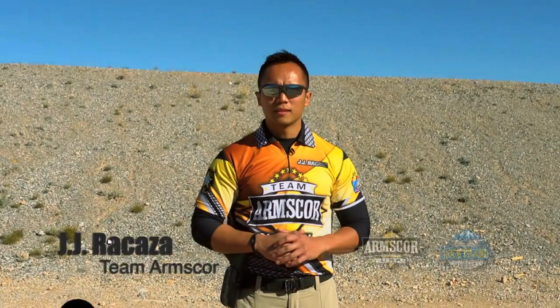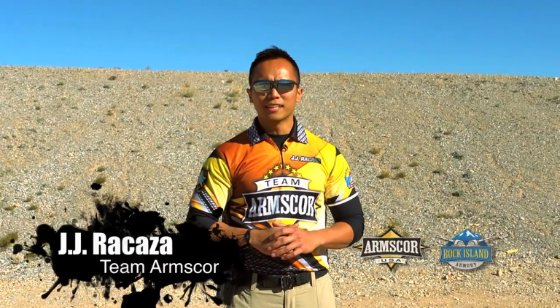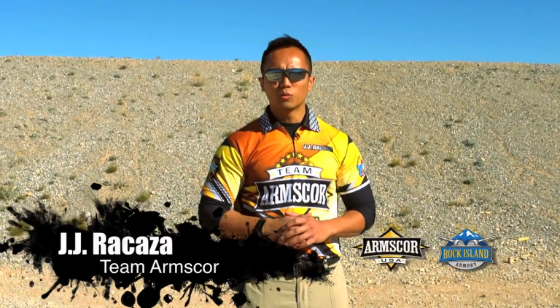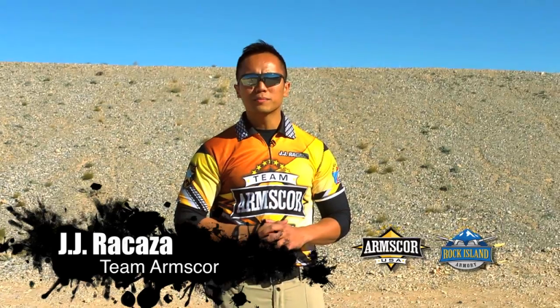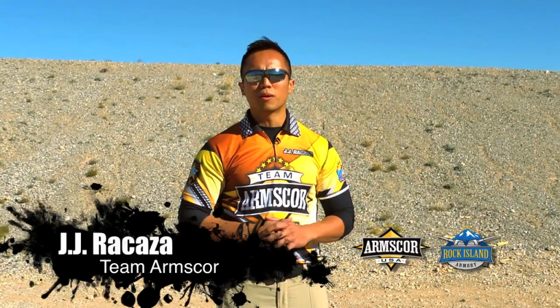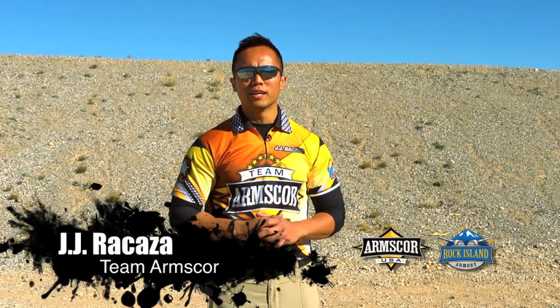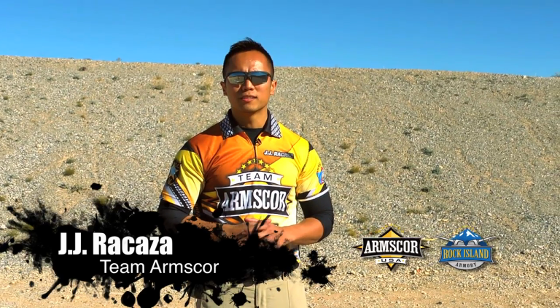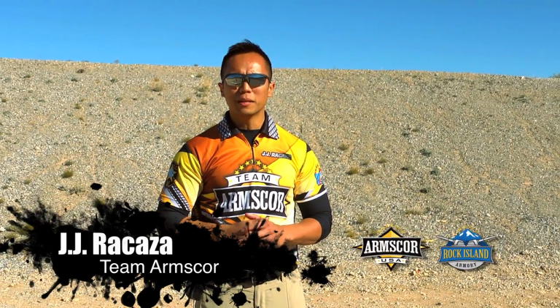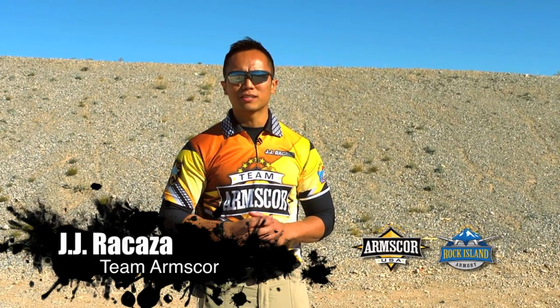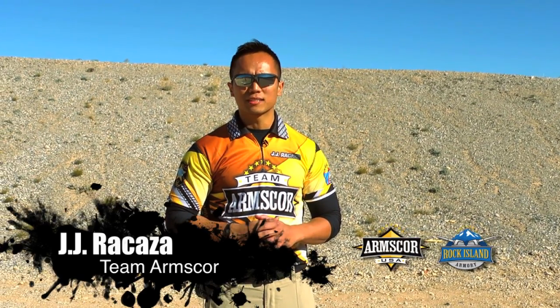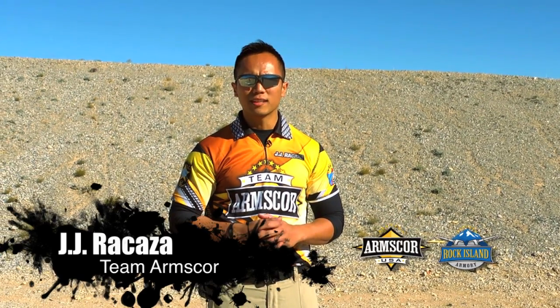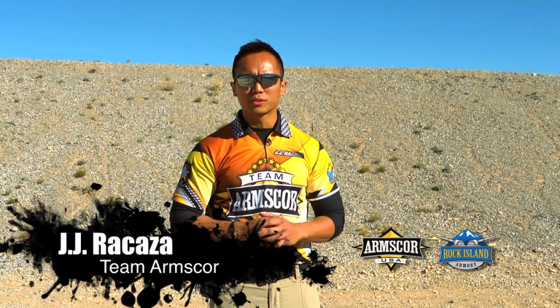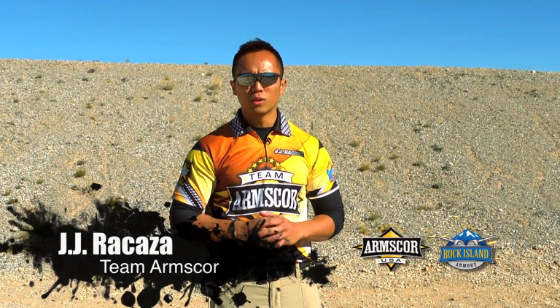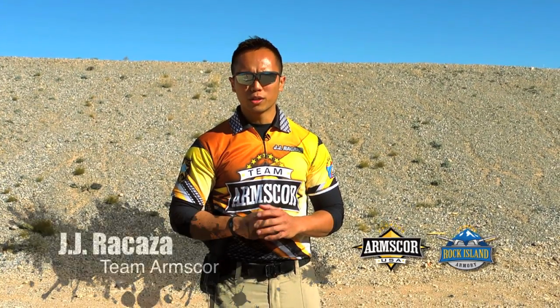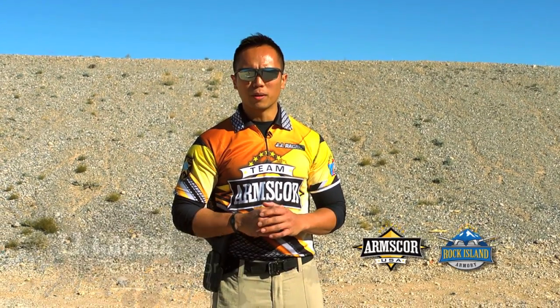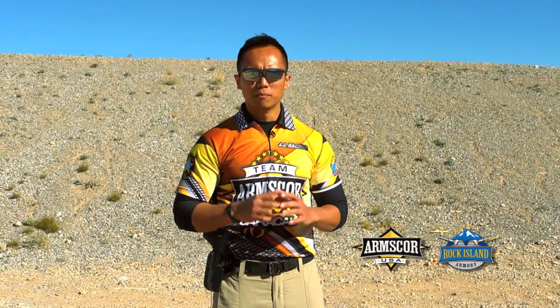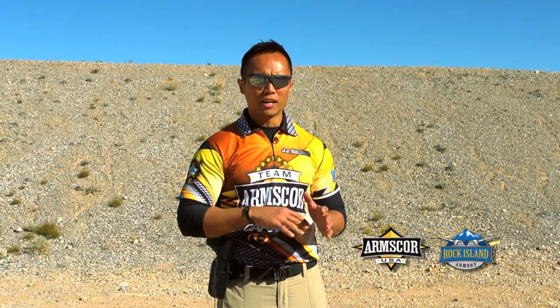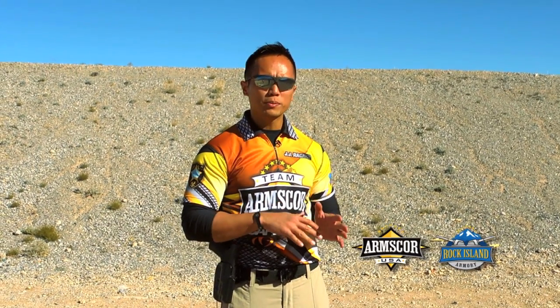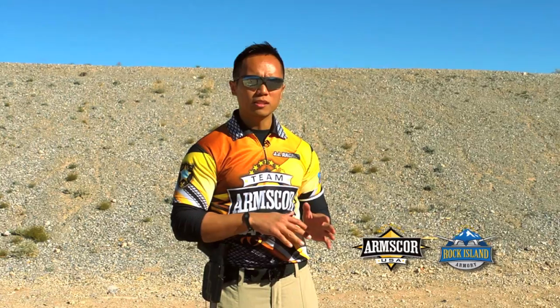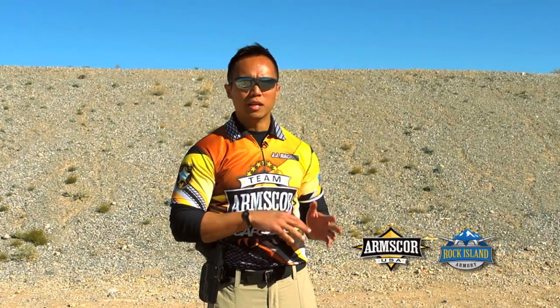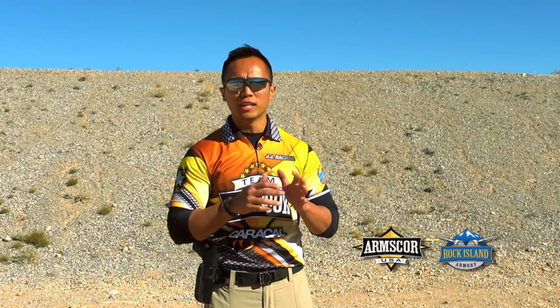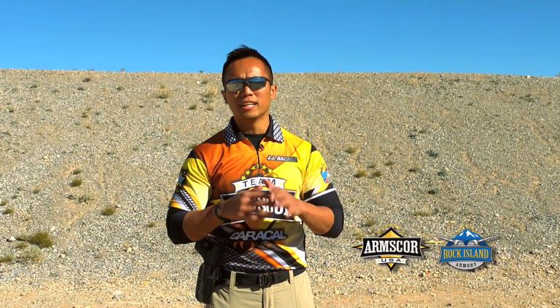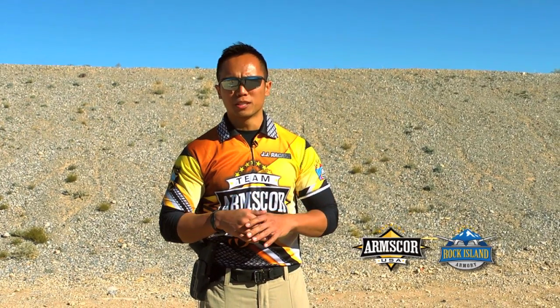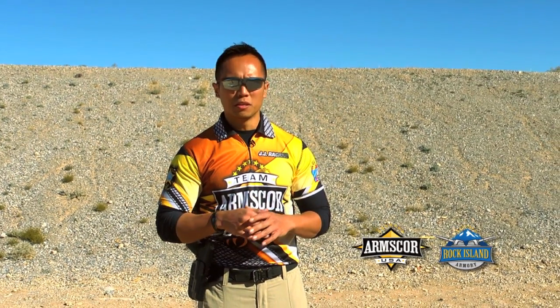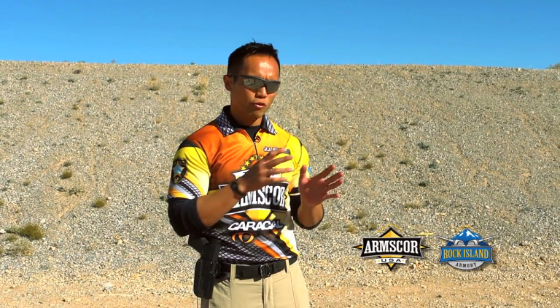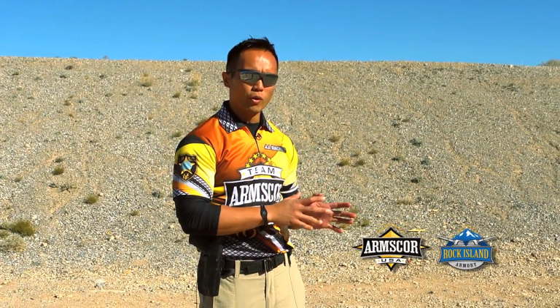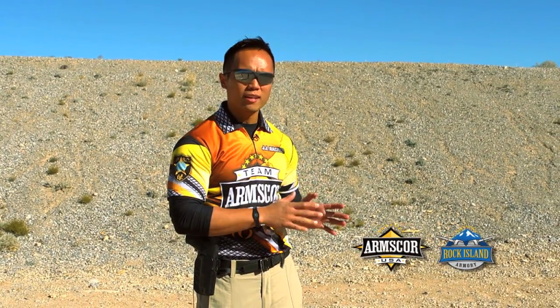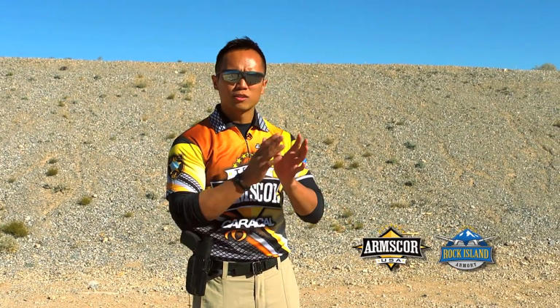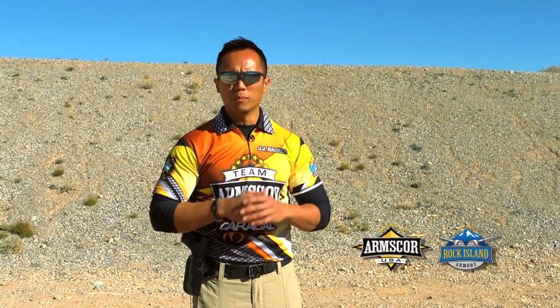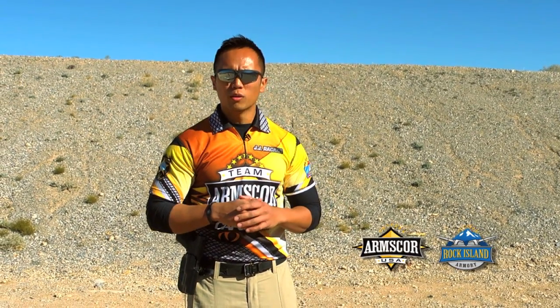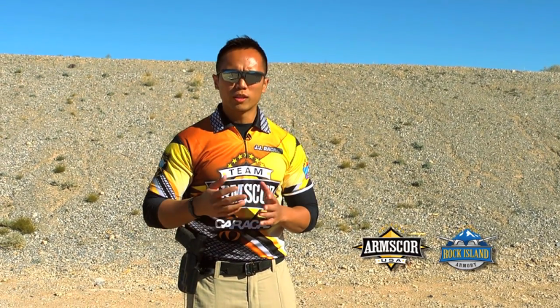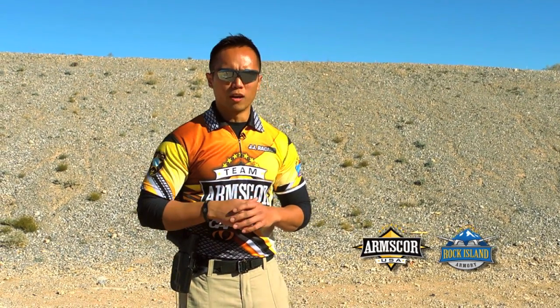Hey guys, welcome to Arms Coordination. My name is JJ Rakaza. In today's episode we're going to talk about moving out of one position and moving into the next position — moving from point A to point B with the firearm.